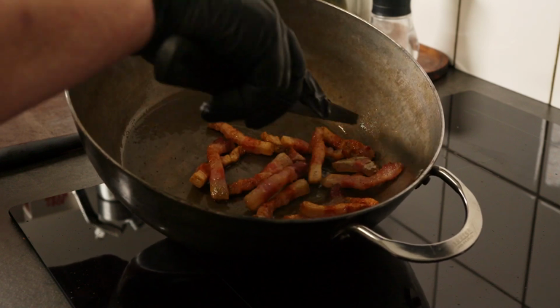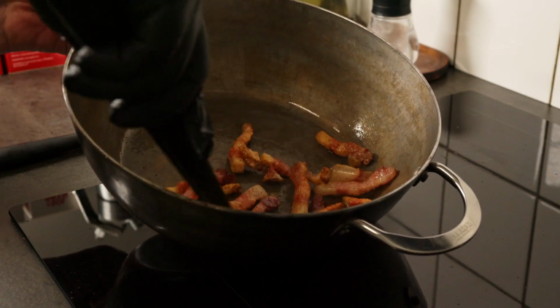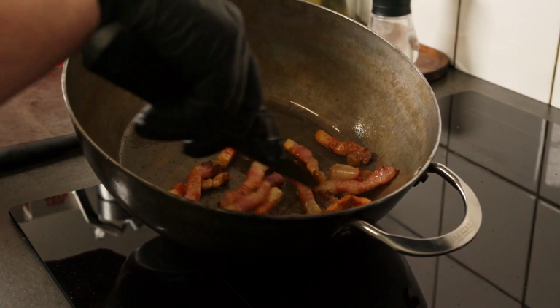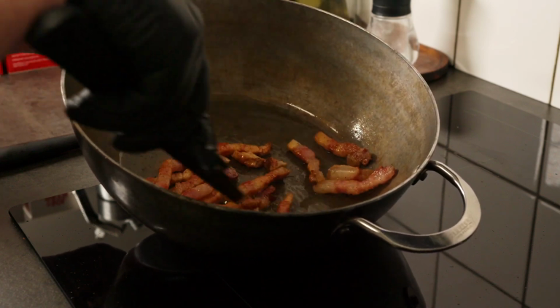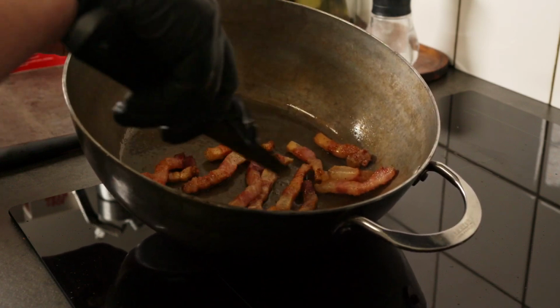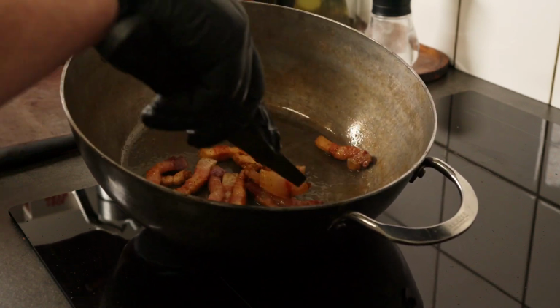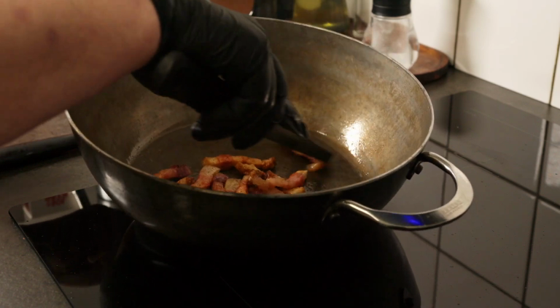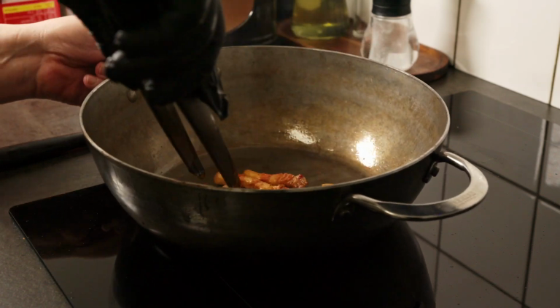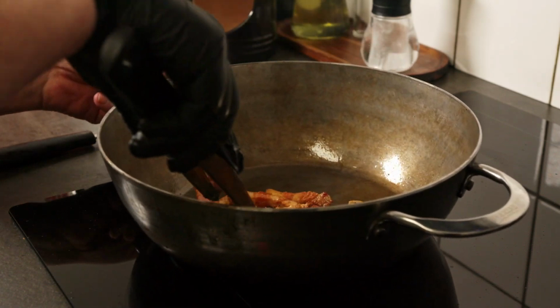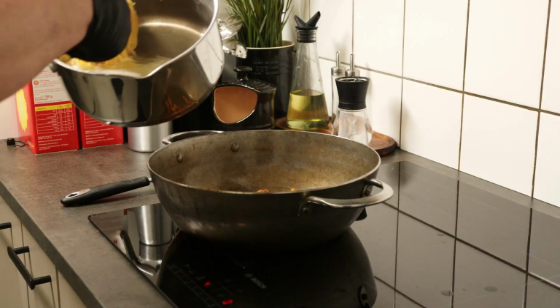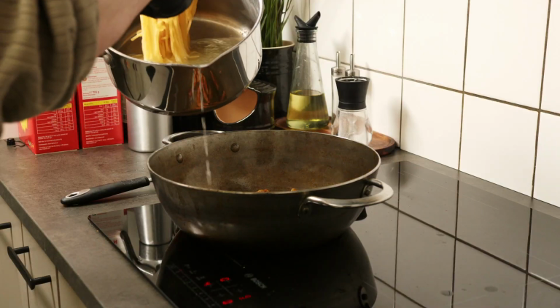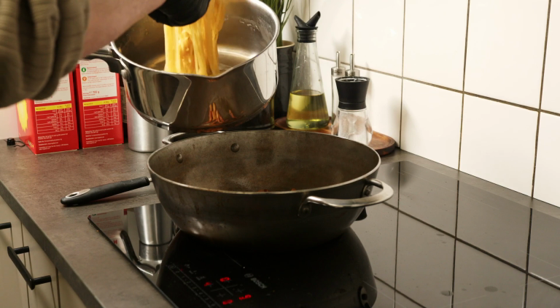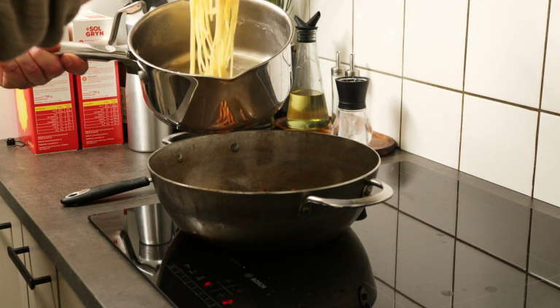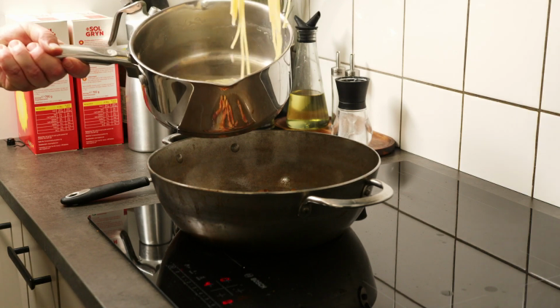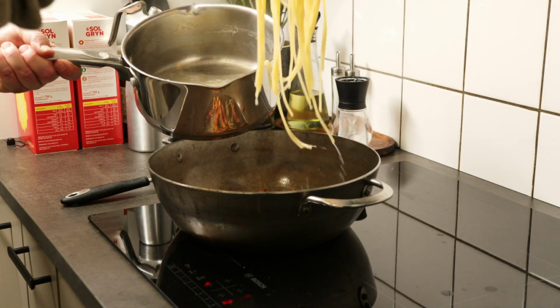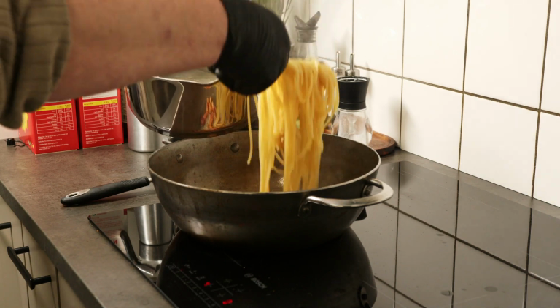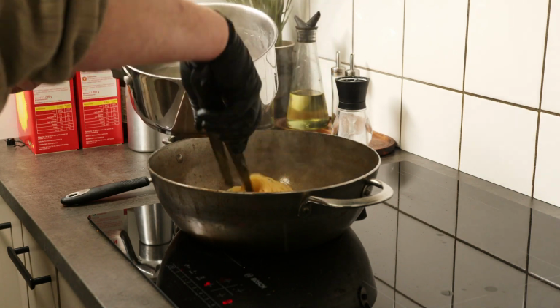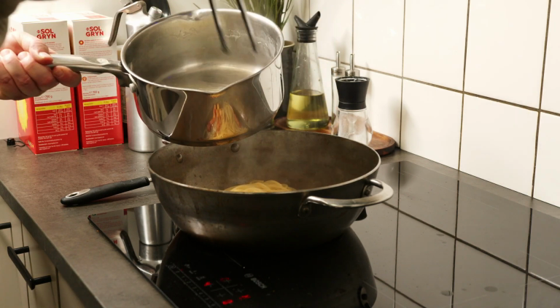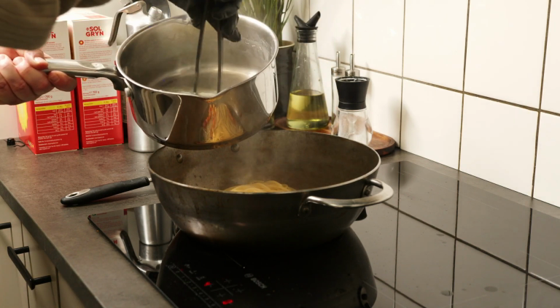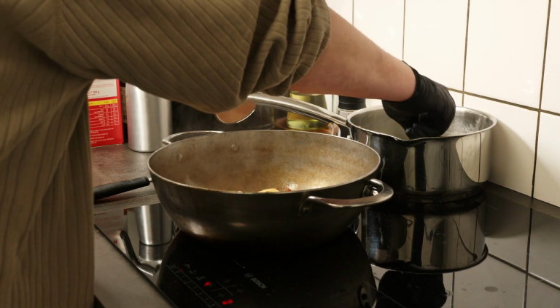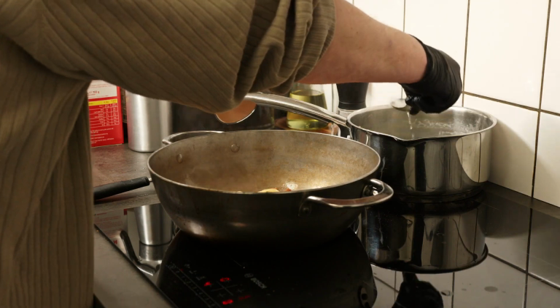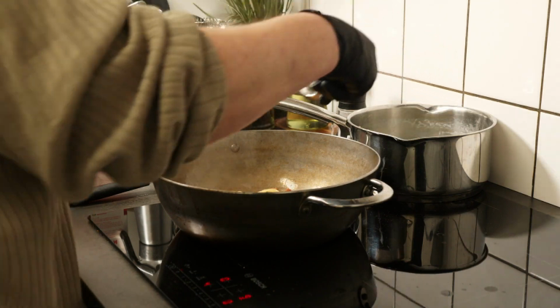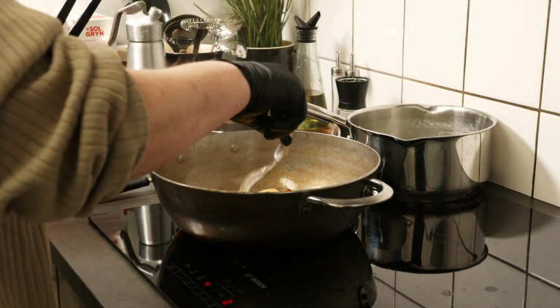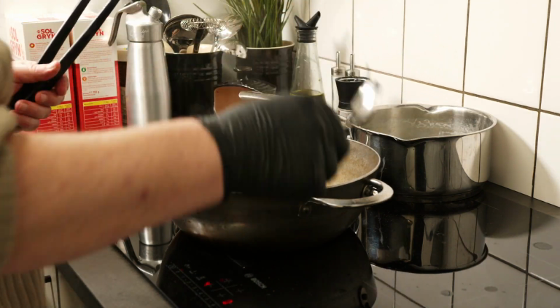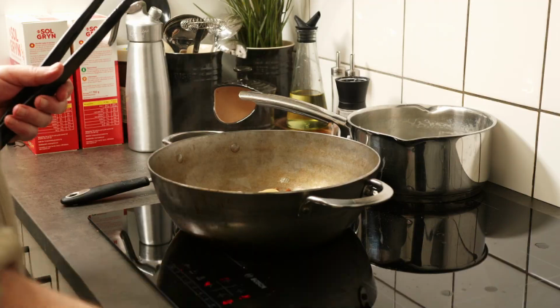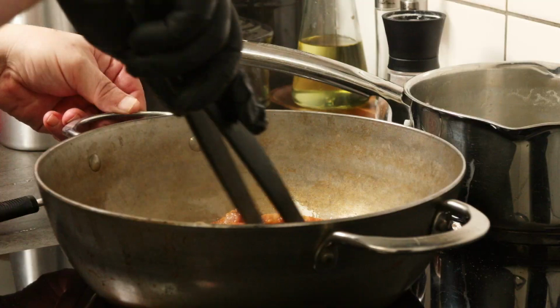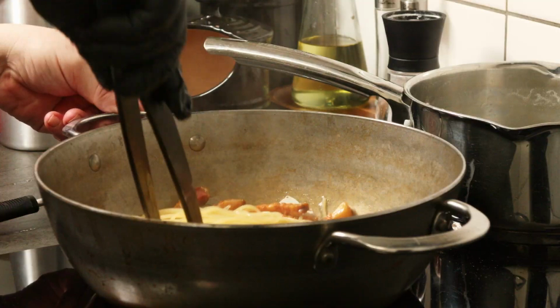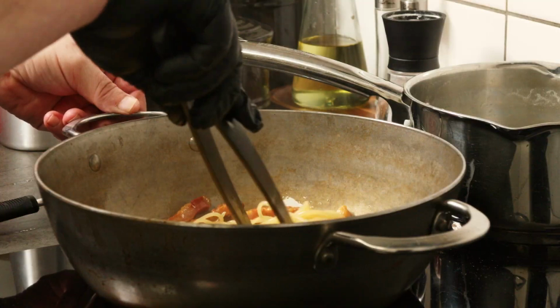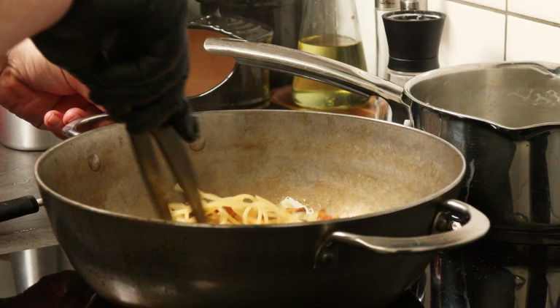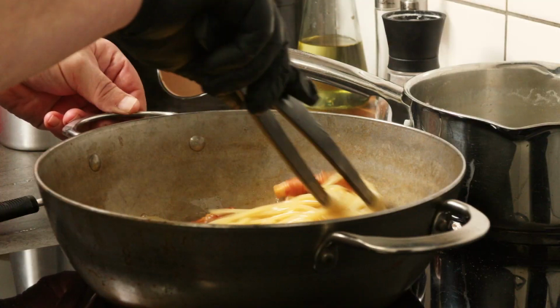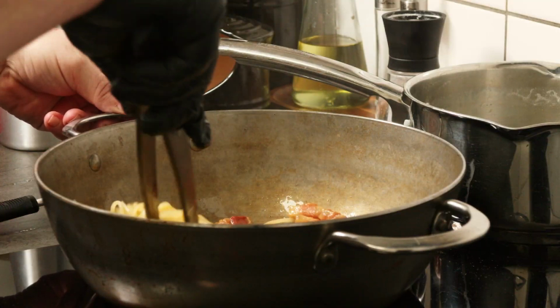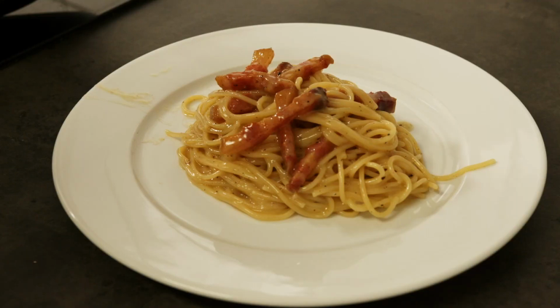The guanciale is almost ready here, and when the spaghetti is boiled al dente, add it to the pan and let it soak up some of these nice juices. Add a little of the boiling water and mix it around.